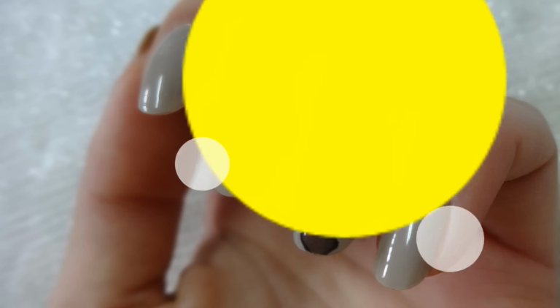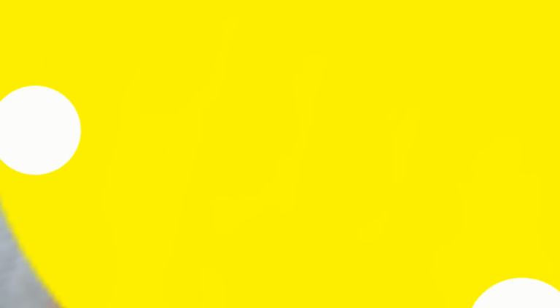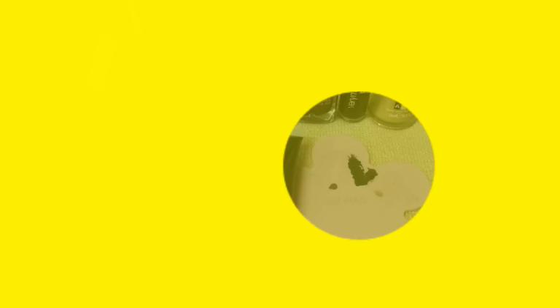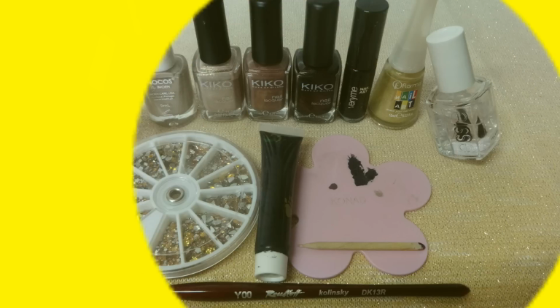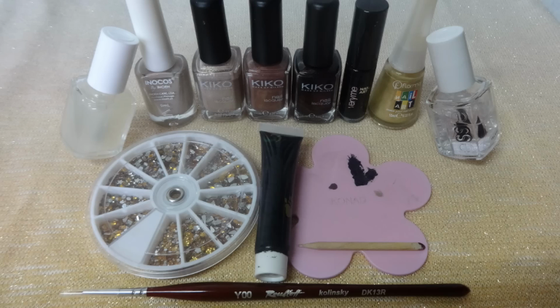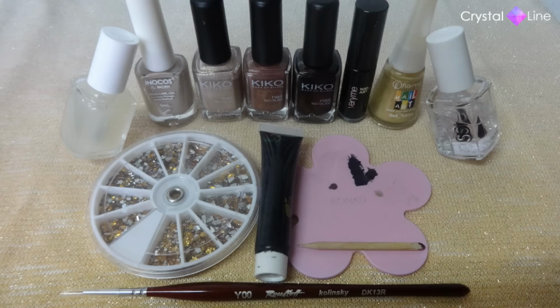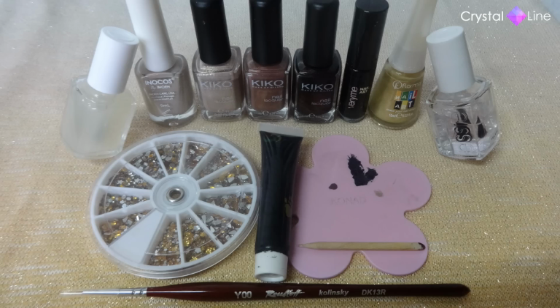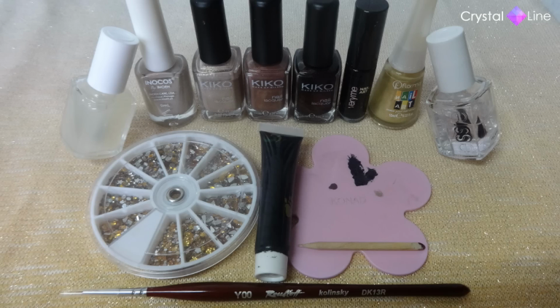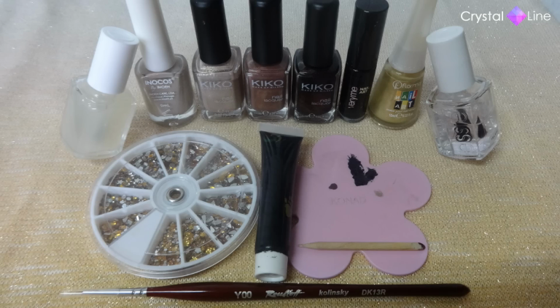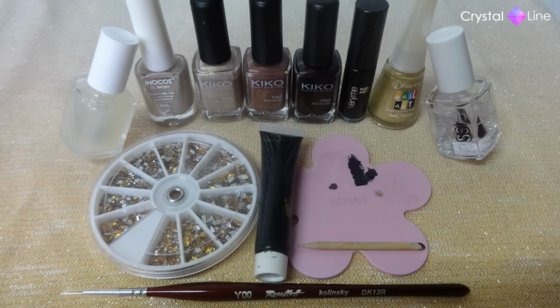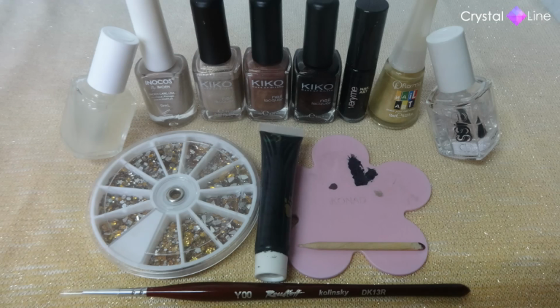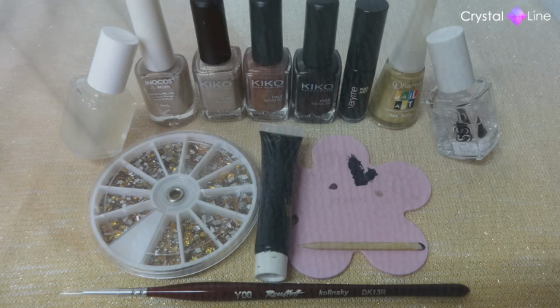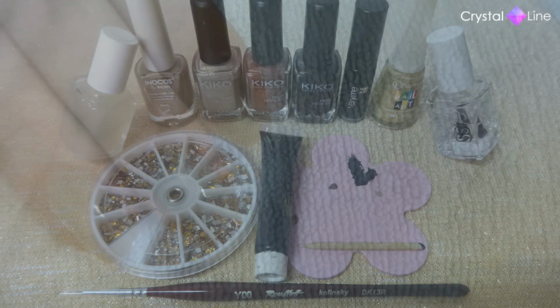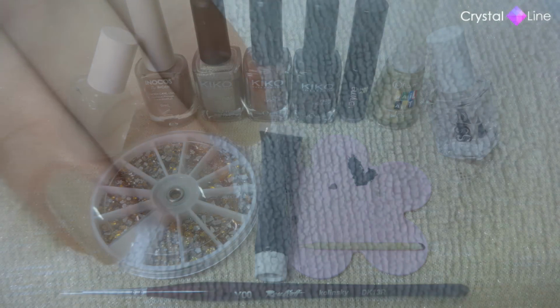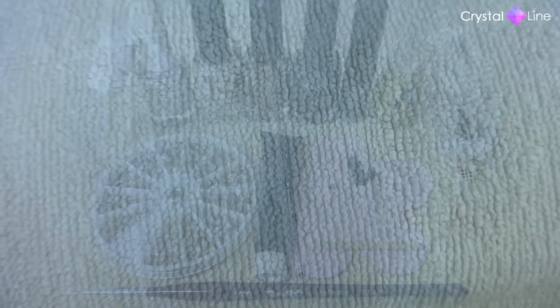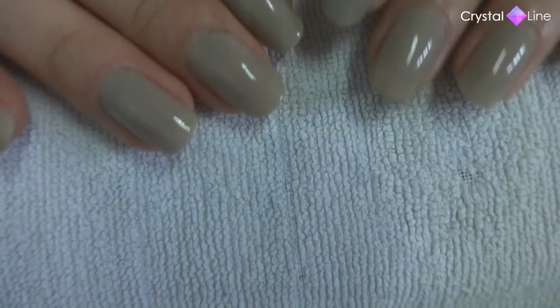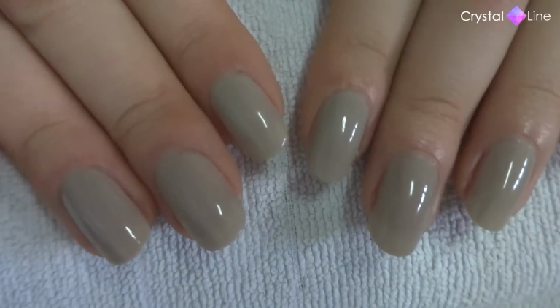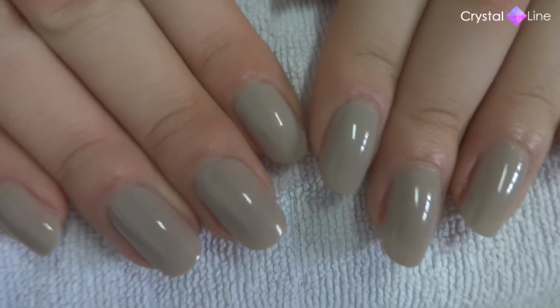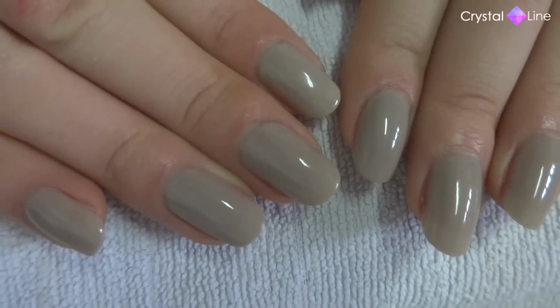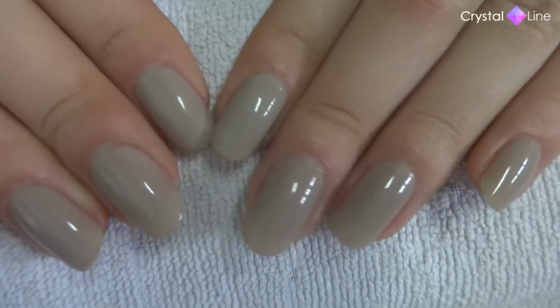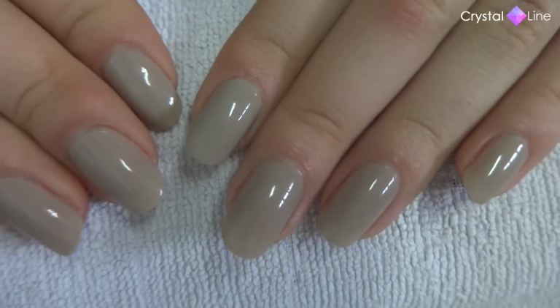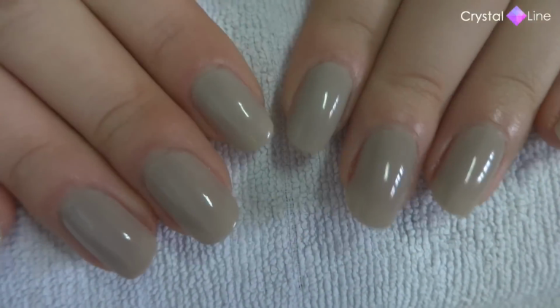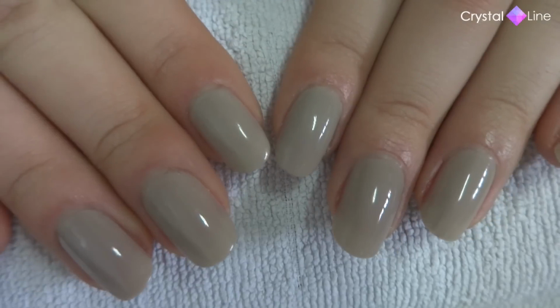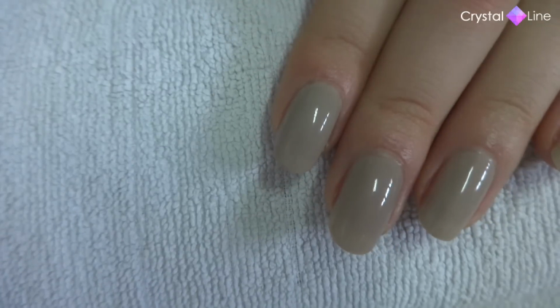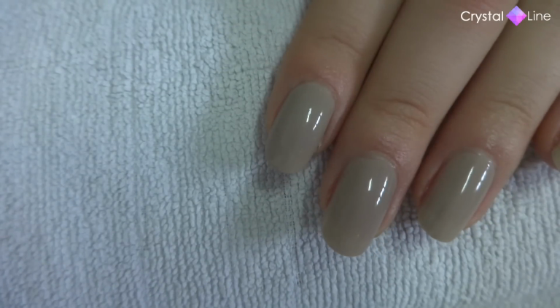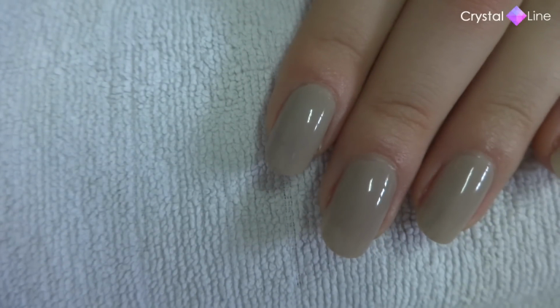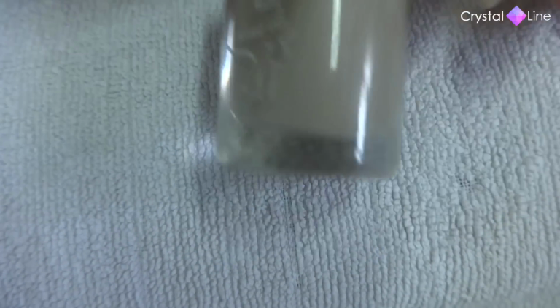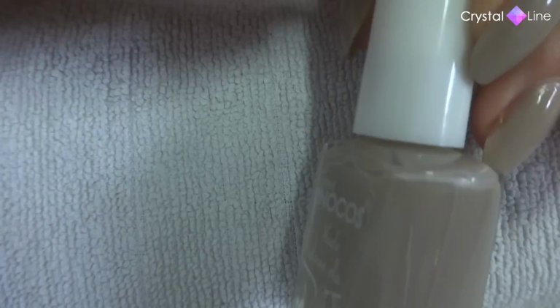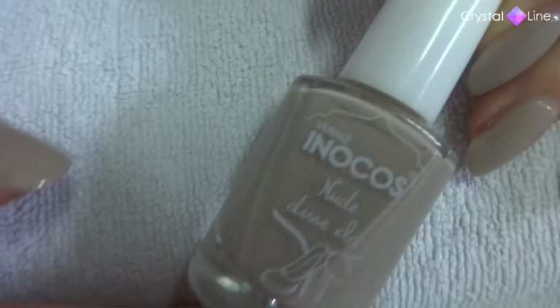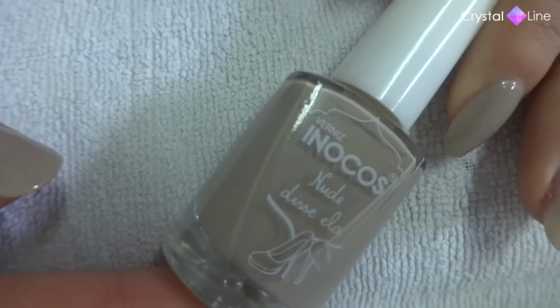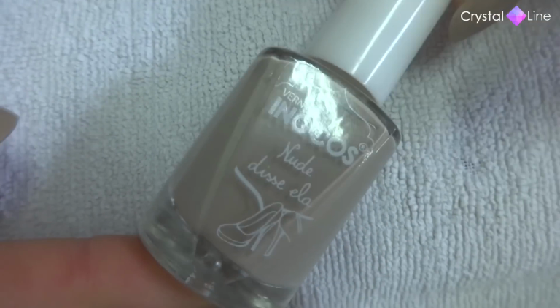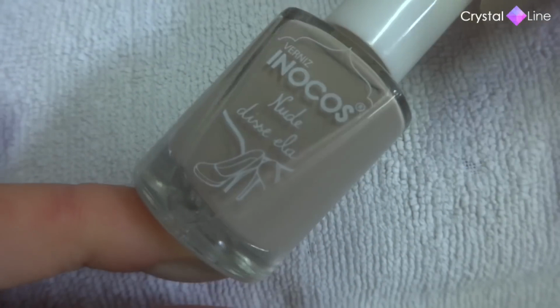Here is what I used for this nail art — you can check it all in the description box below. I already applied my base coat and this nude nail polish. This color is so pretty.